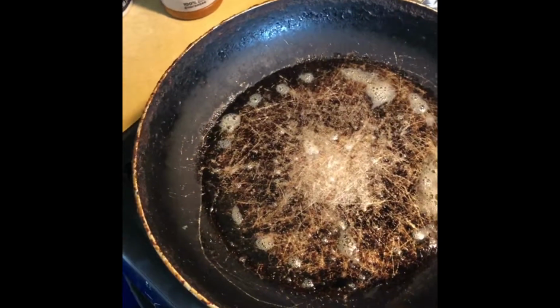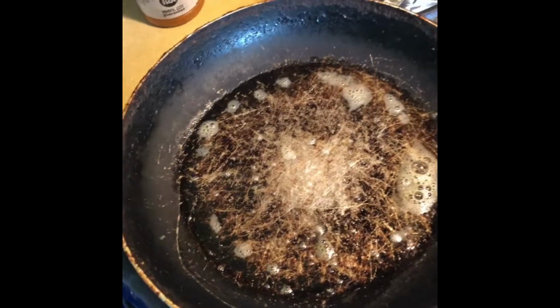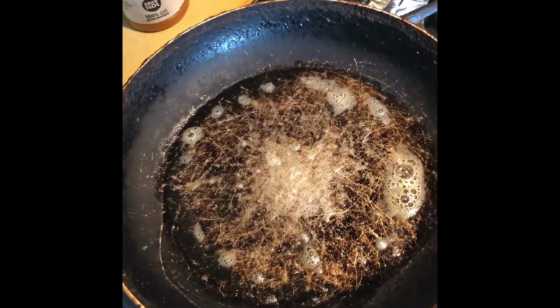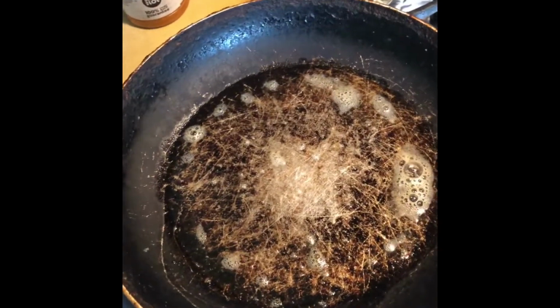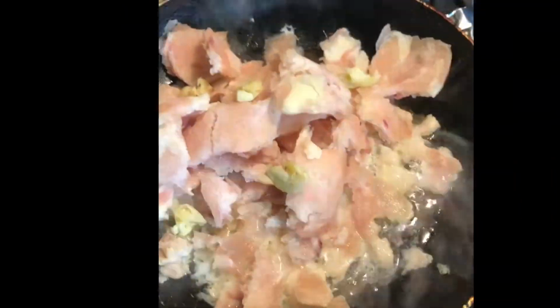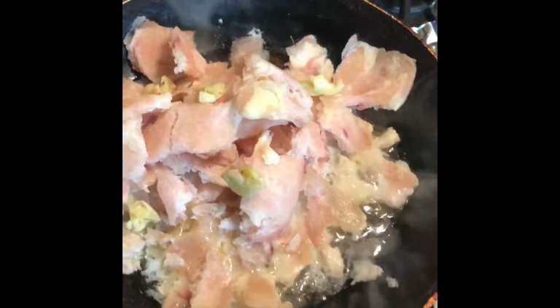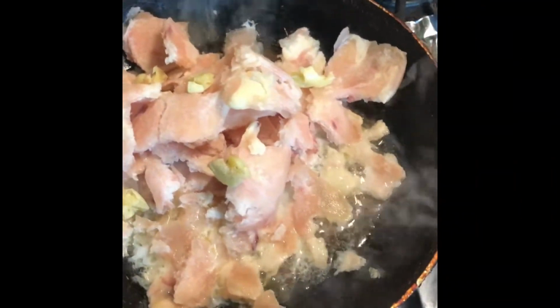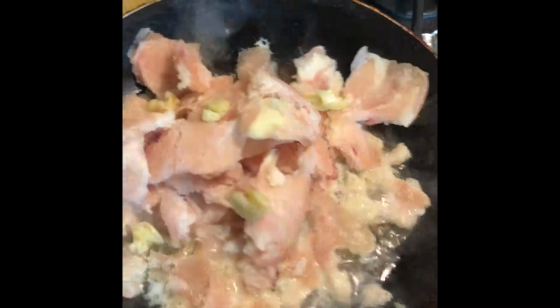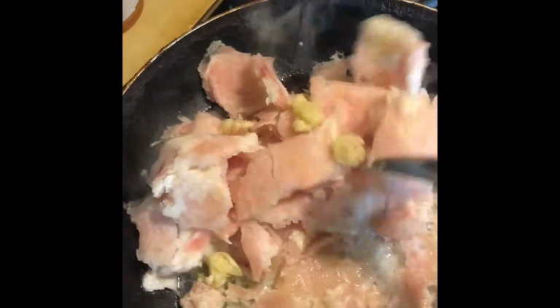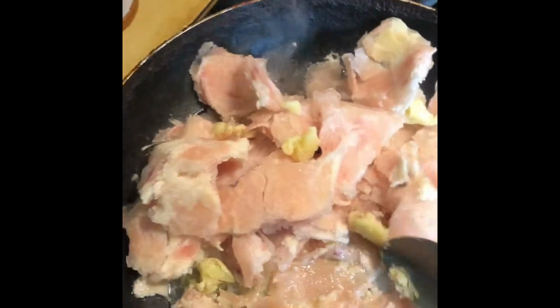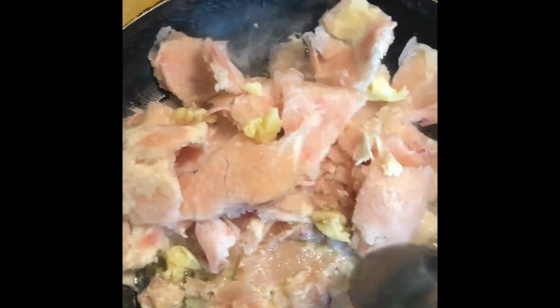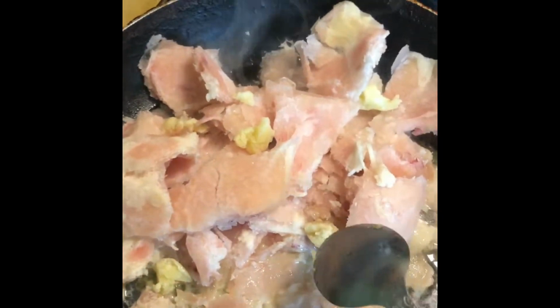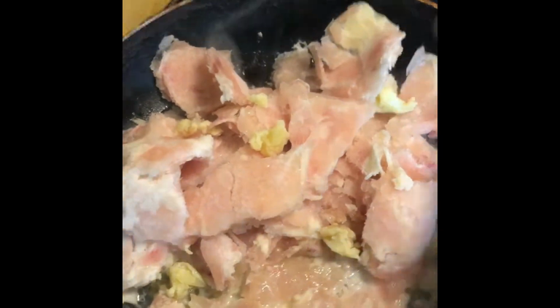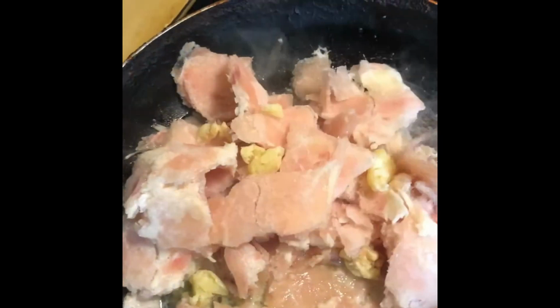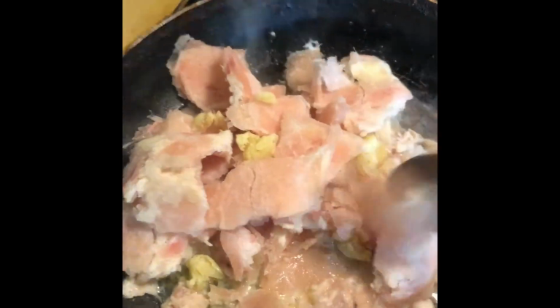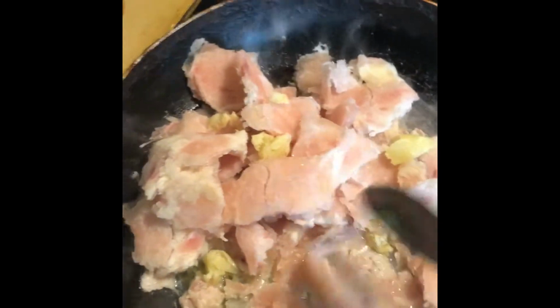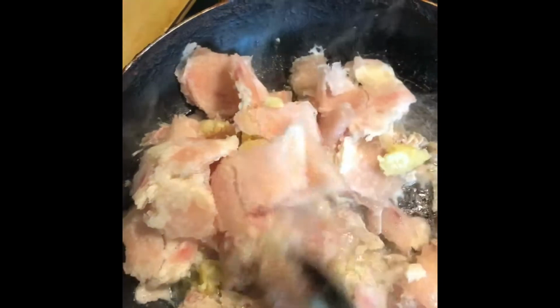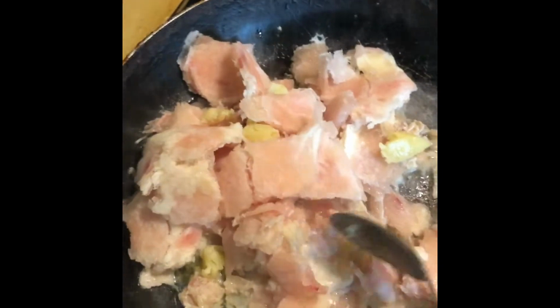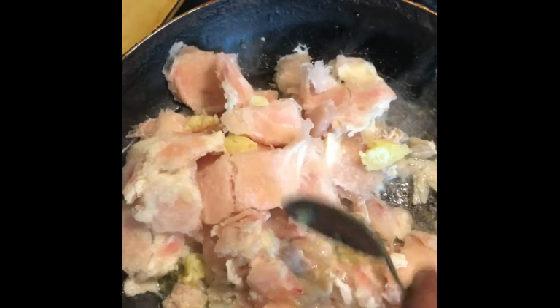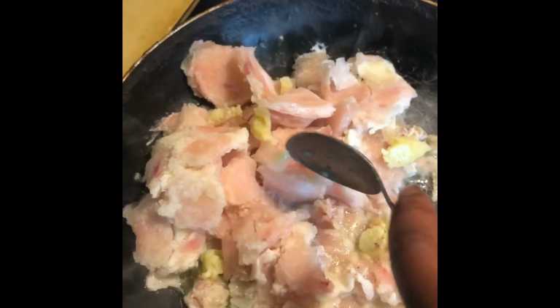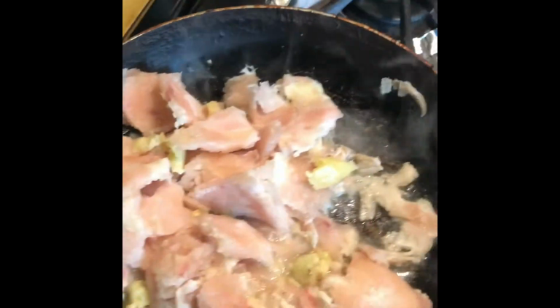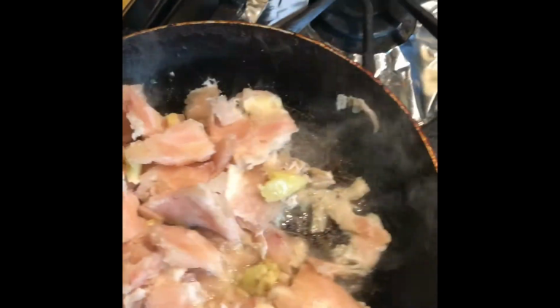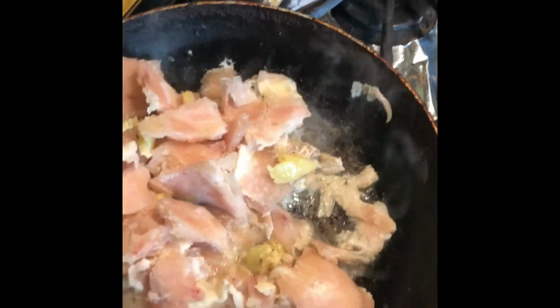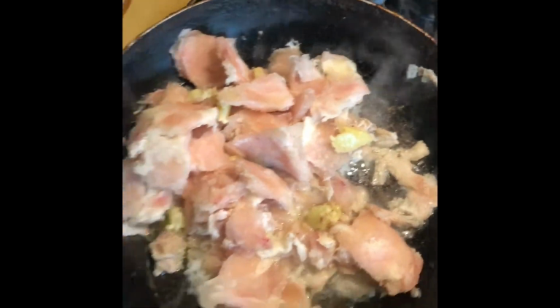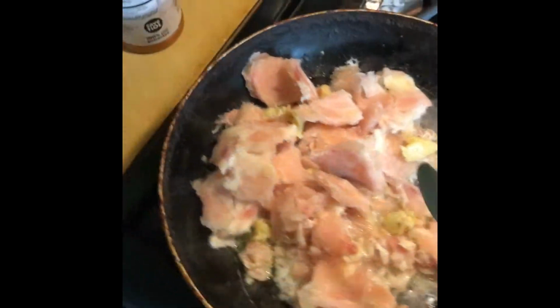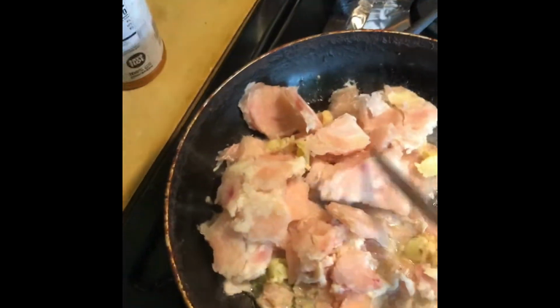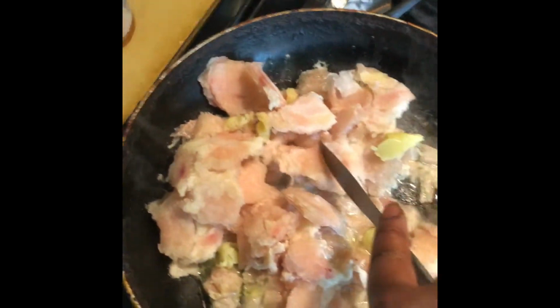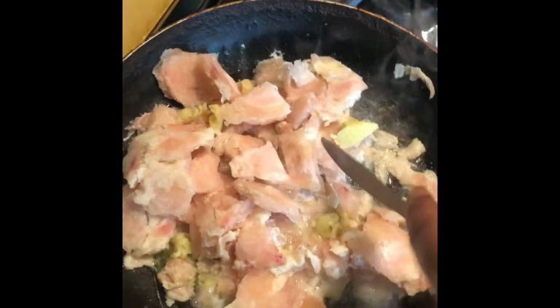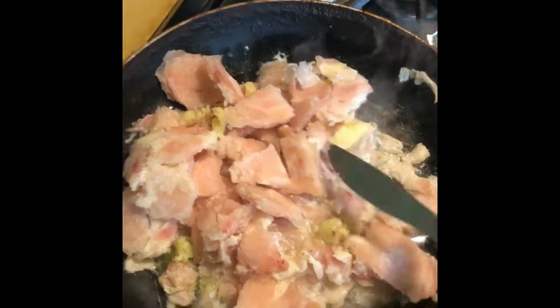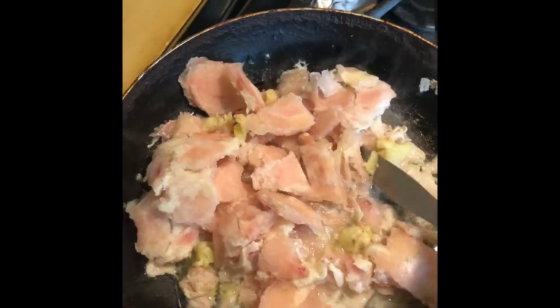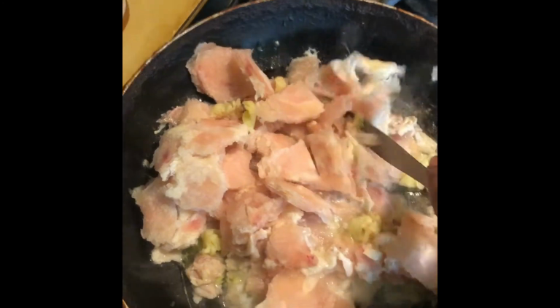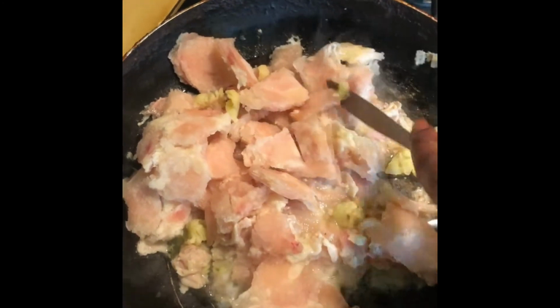The next thing you want to do is start to add your chicken cheesesteak meat and a little more can of butter. Once you do that, you just want to chop it up really fine, then let it cook down and drain some of that oil off of there.